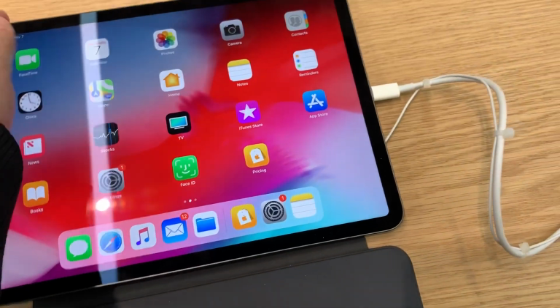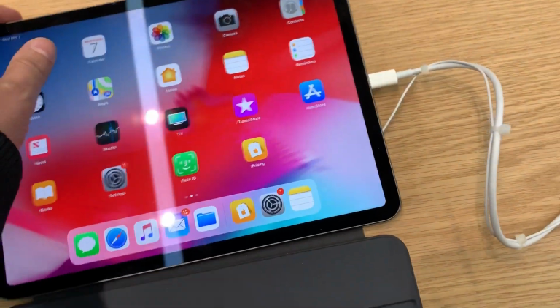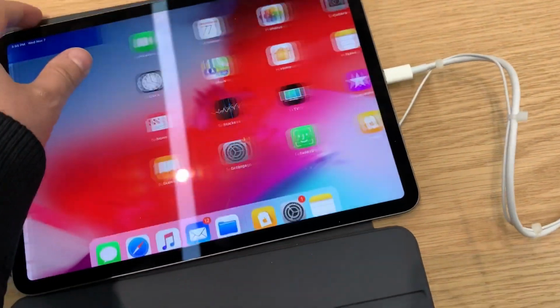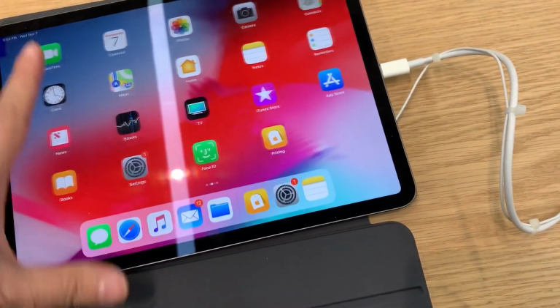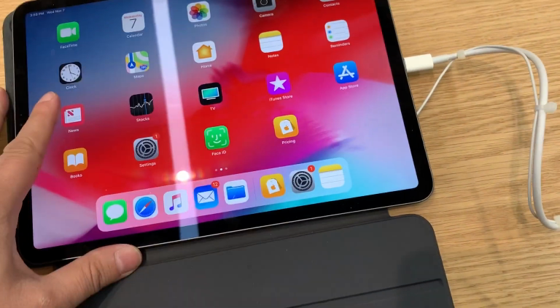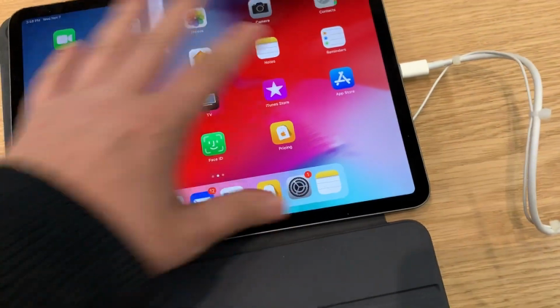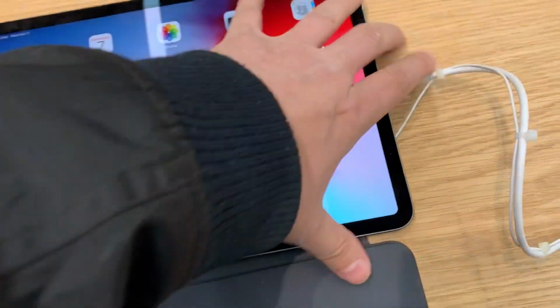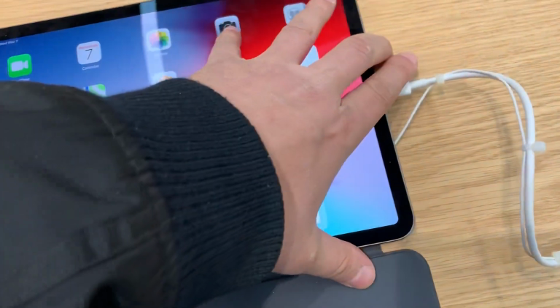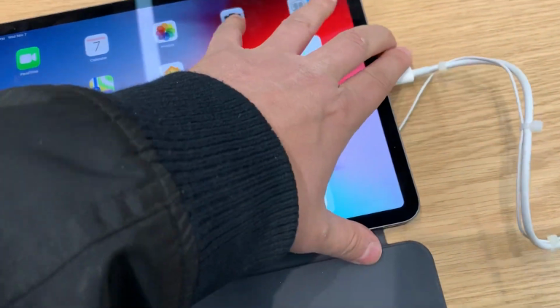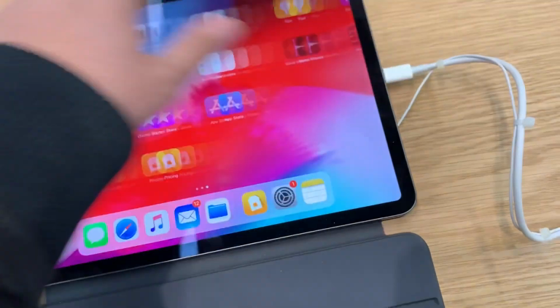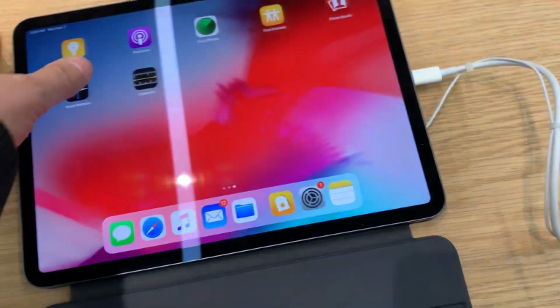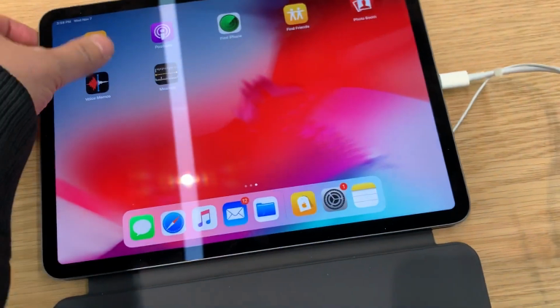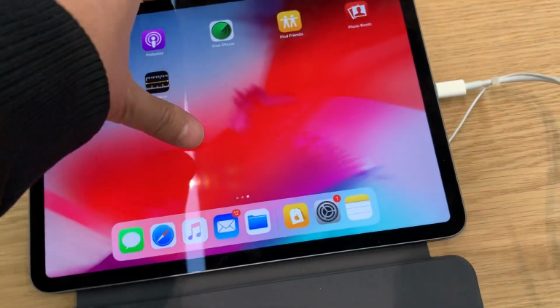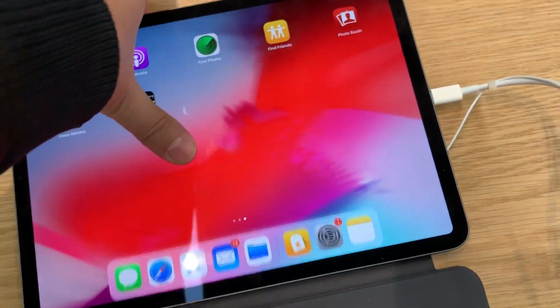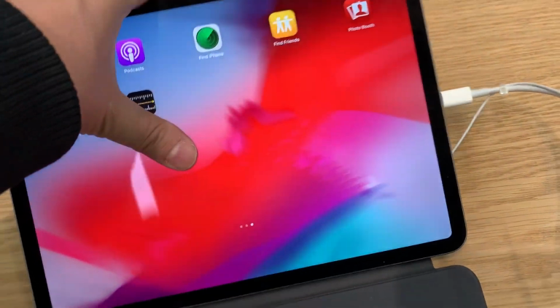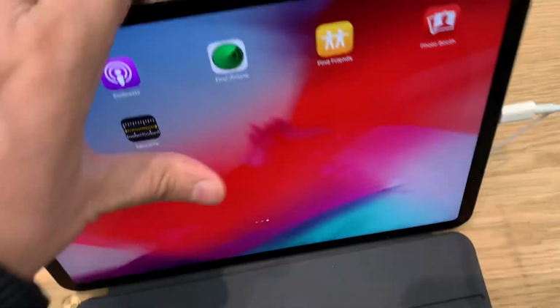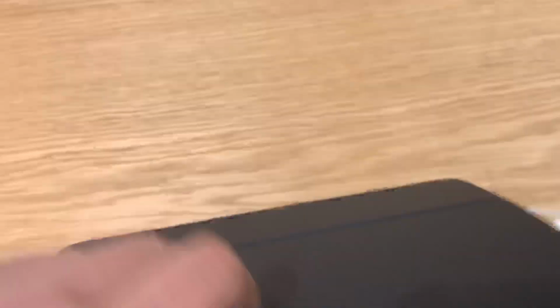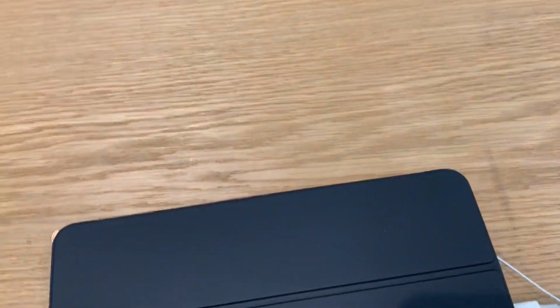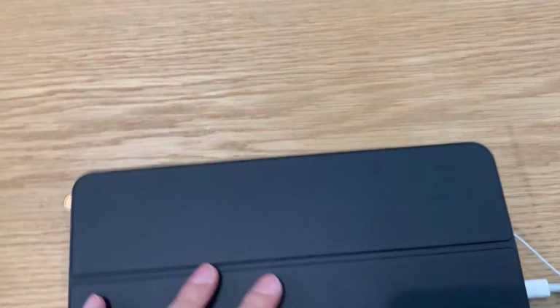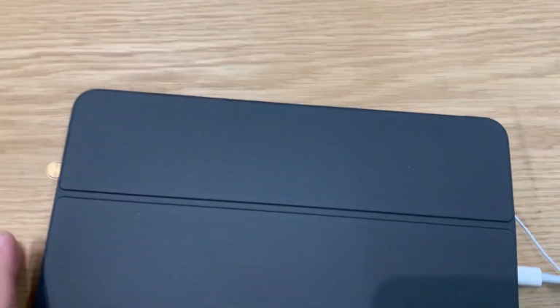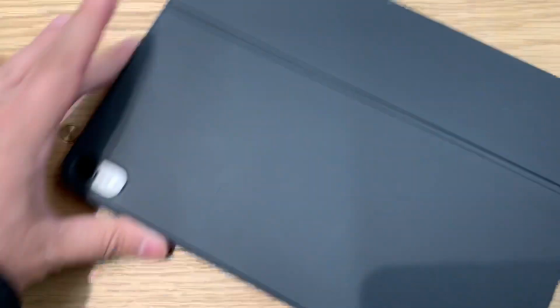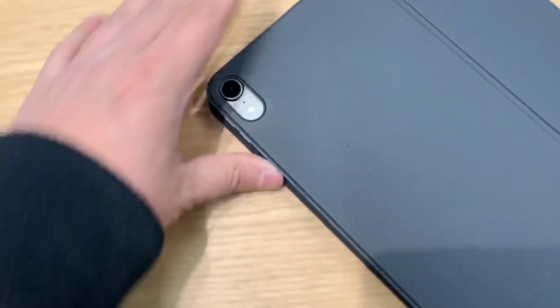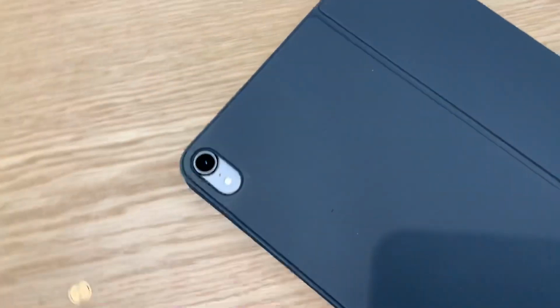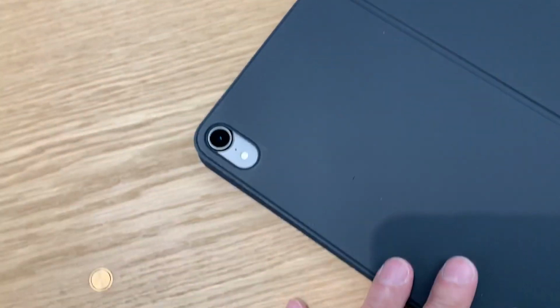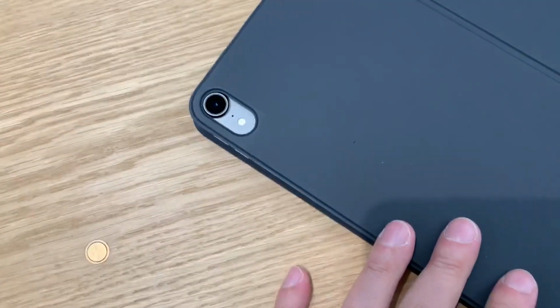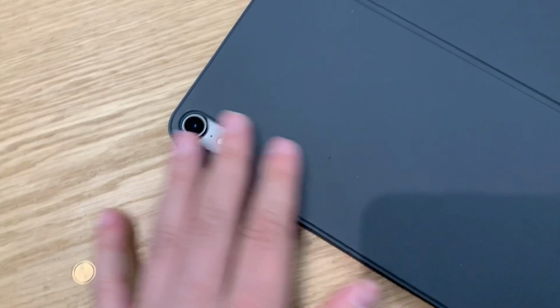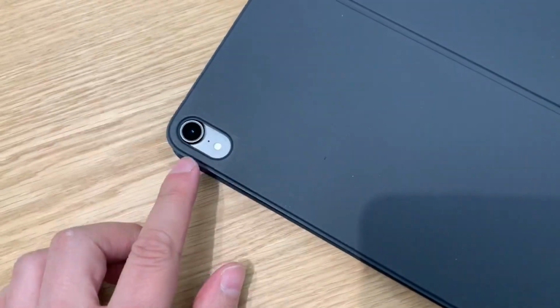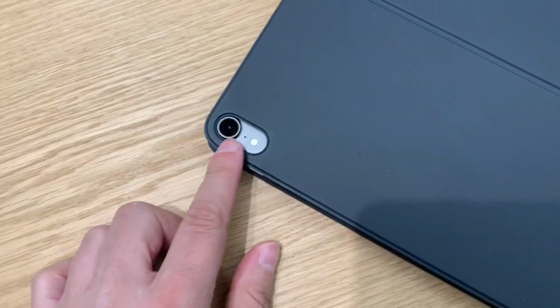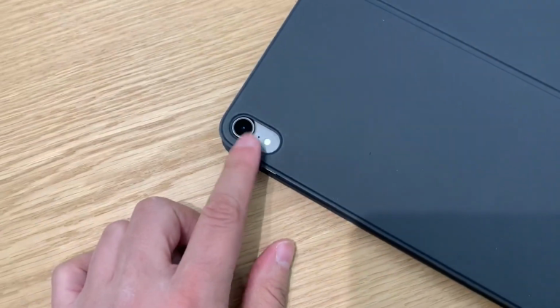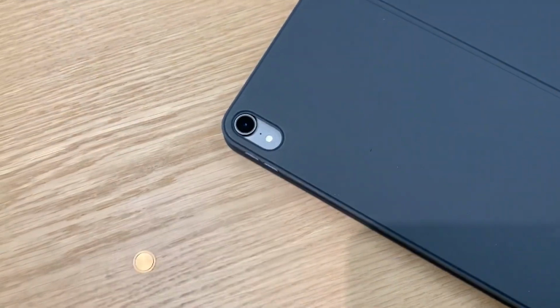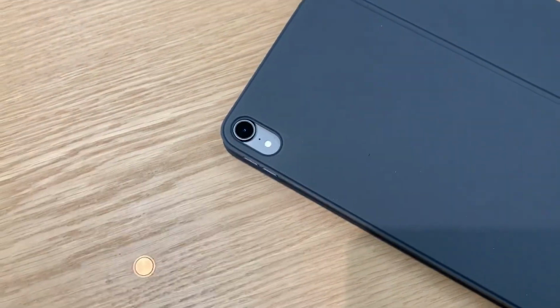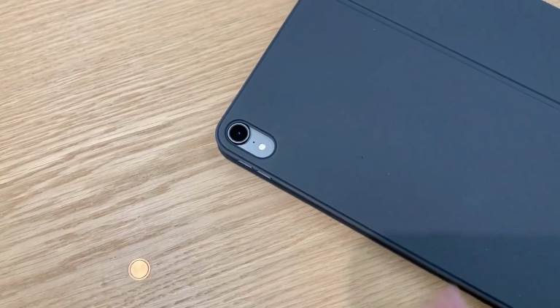Right on the back — this is how it looks. It covers the camera.